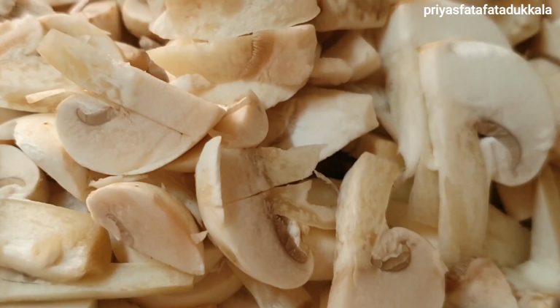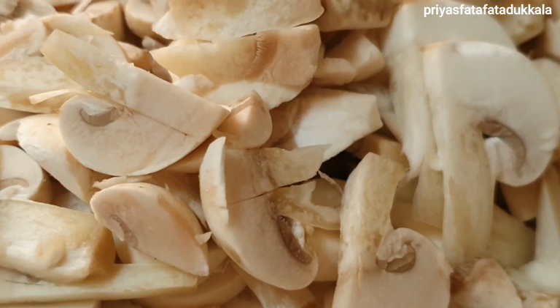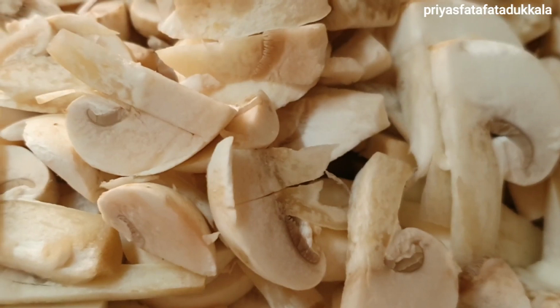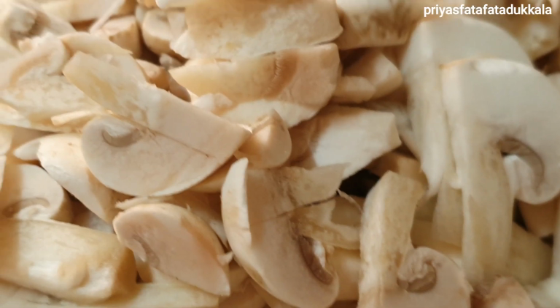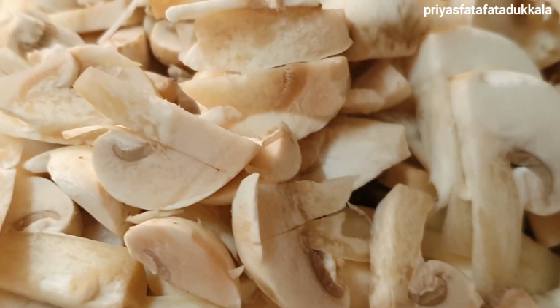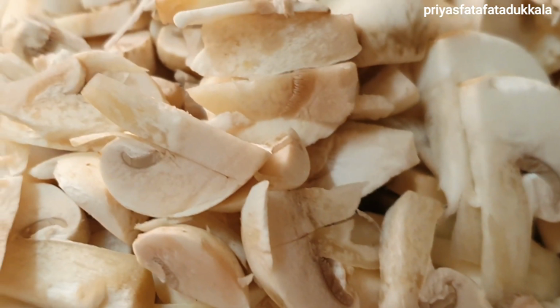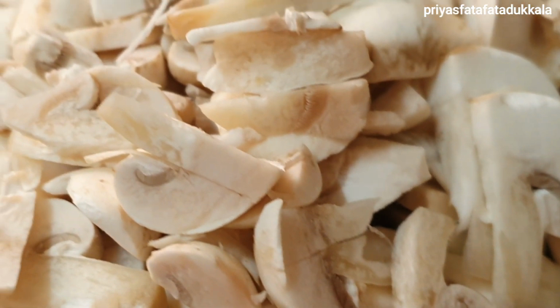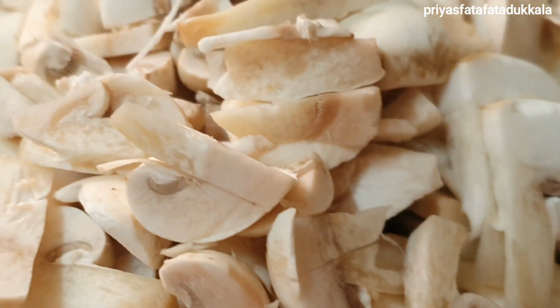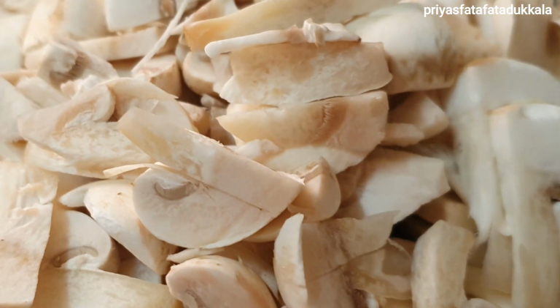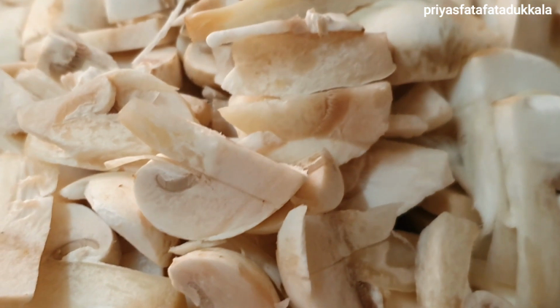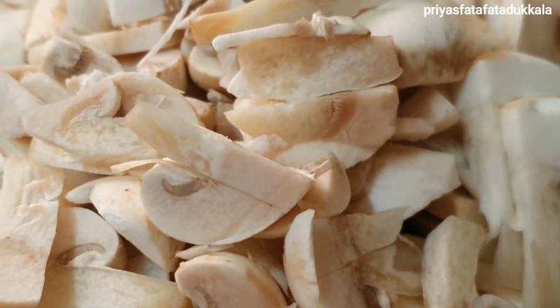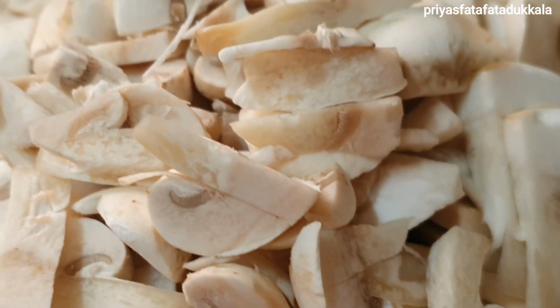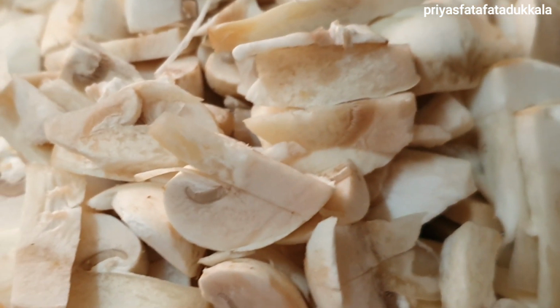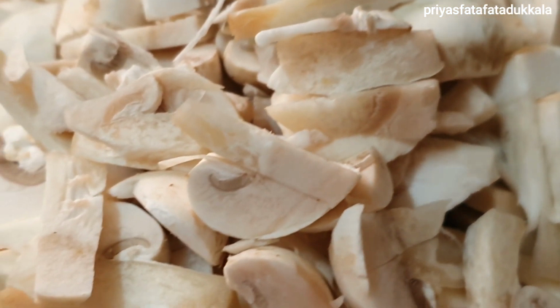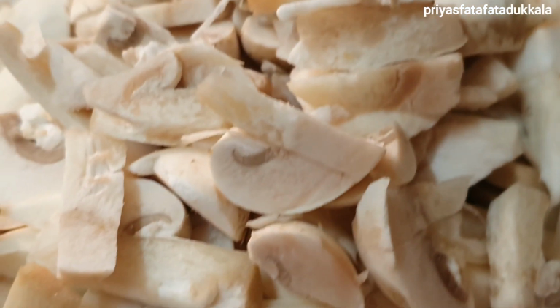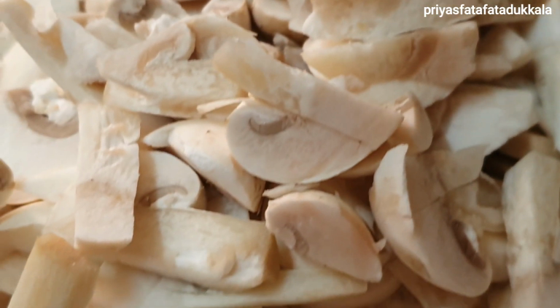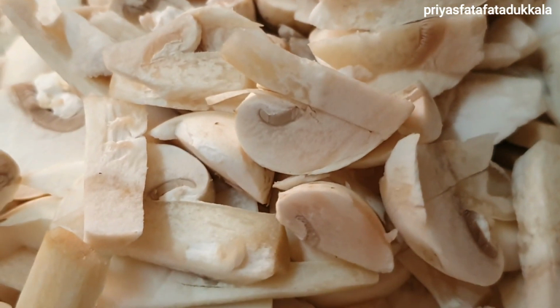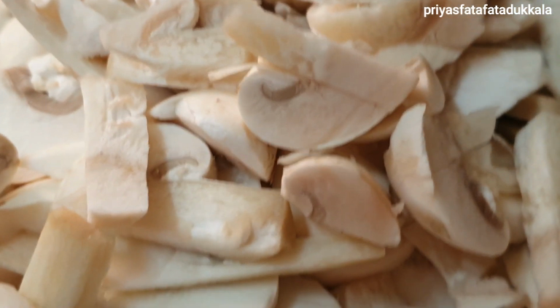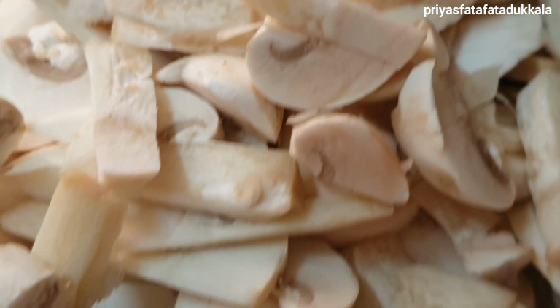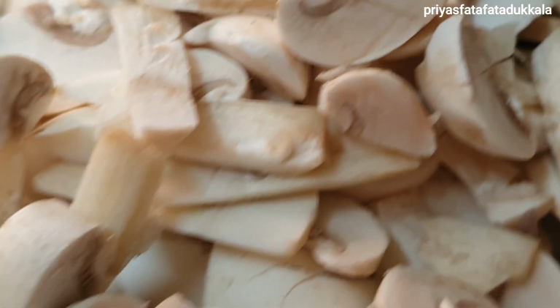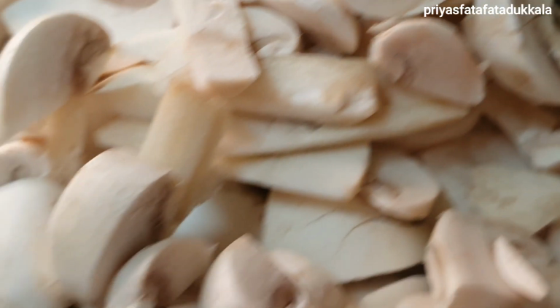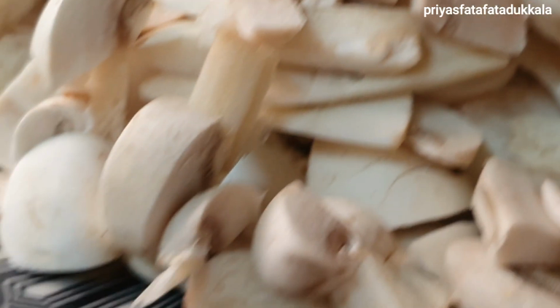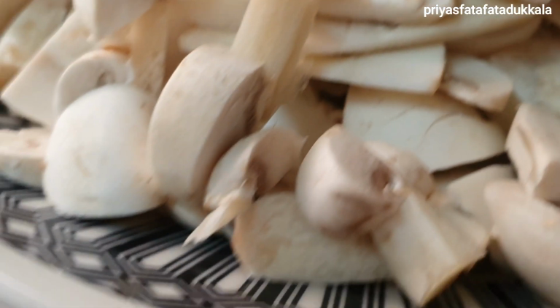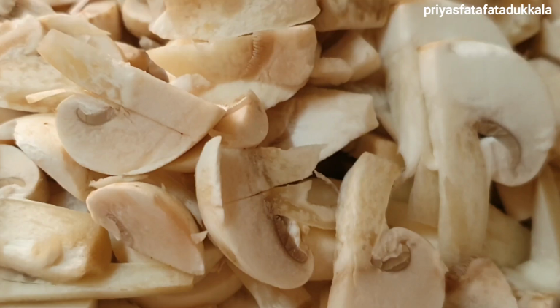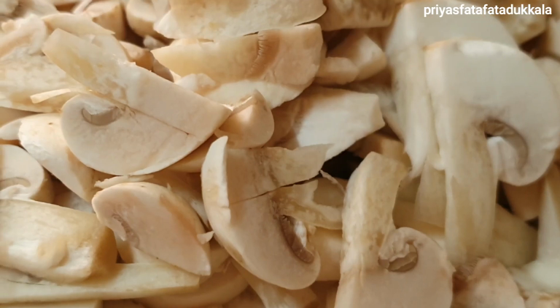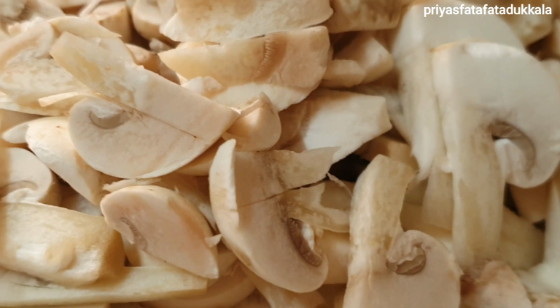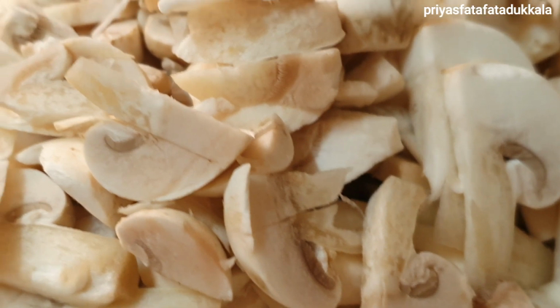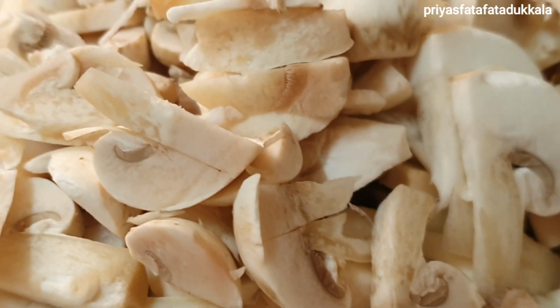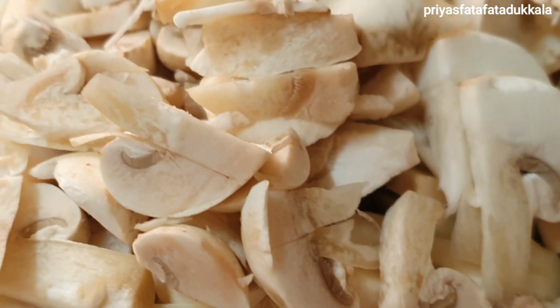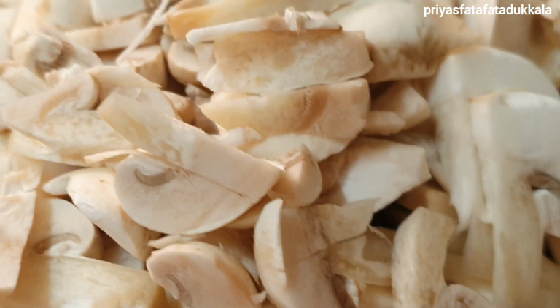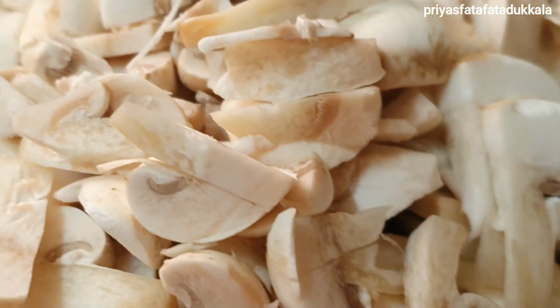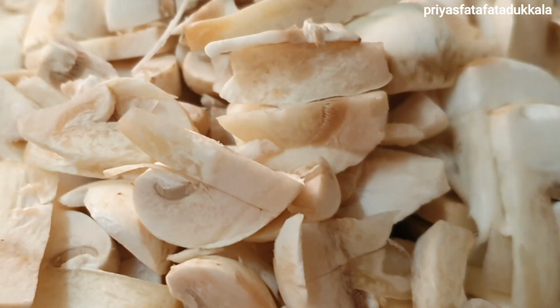Hello friends, welcome to Priya's Fatah Fat Adukala. Today I am going to show my style of making cream of mushroom soup. So without wasting much time, let's see the ingredients.